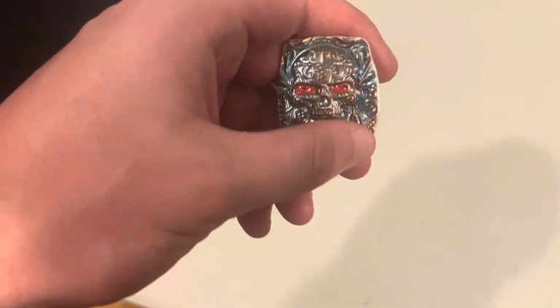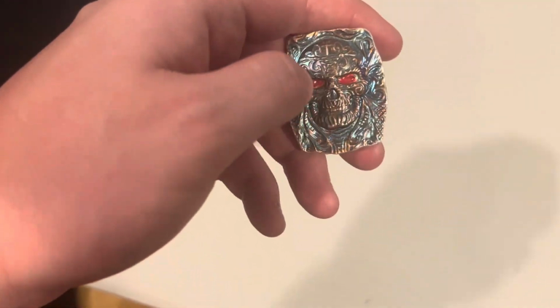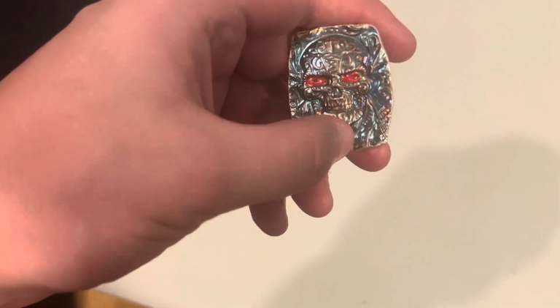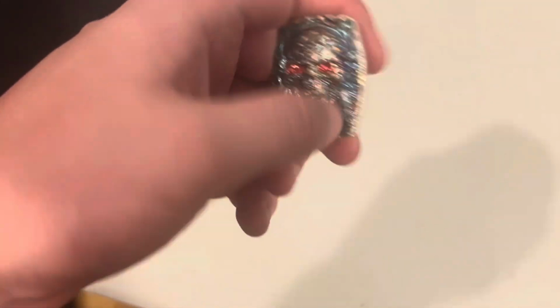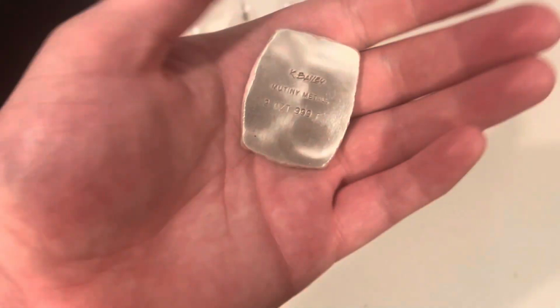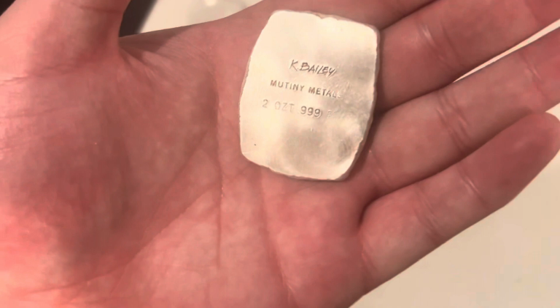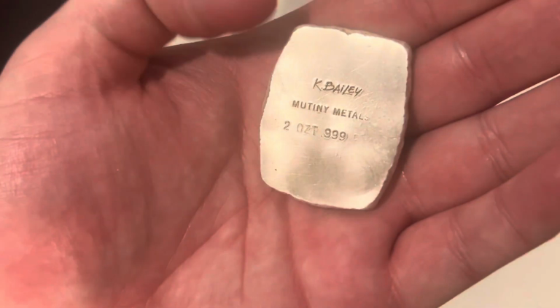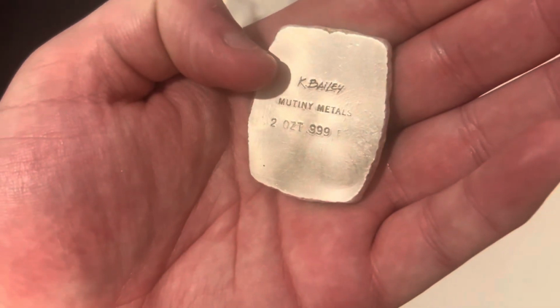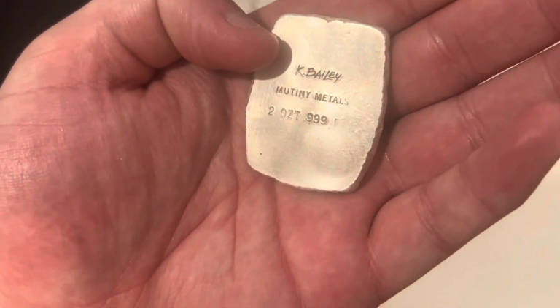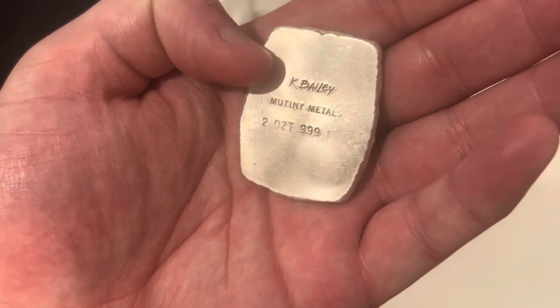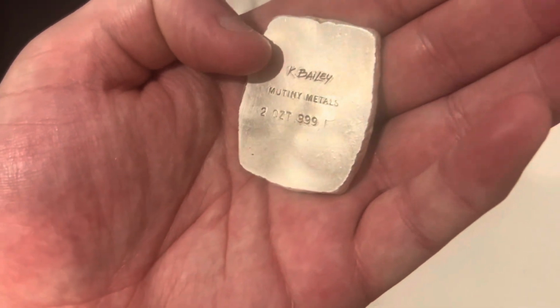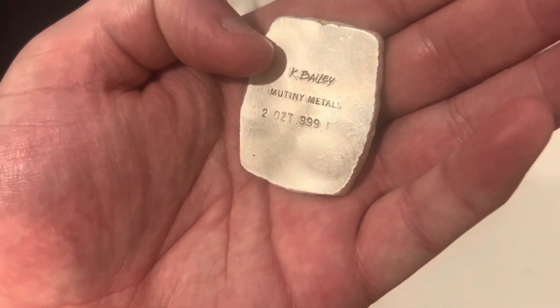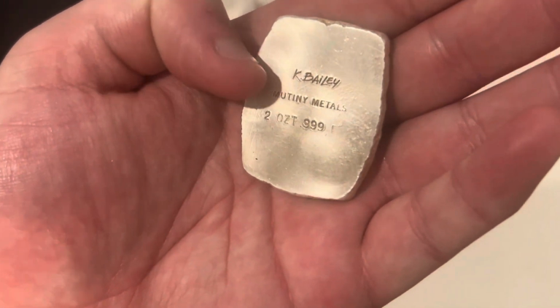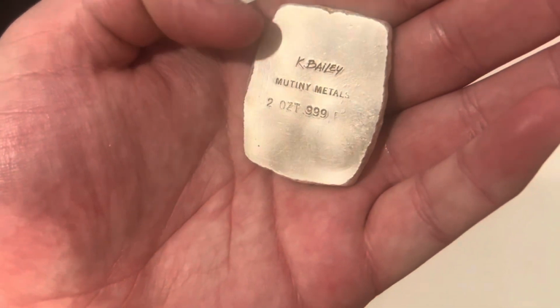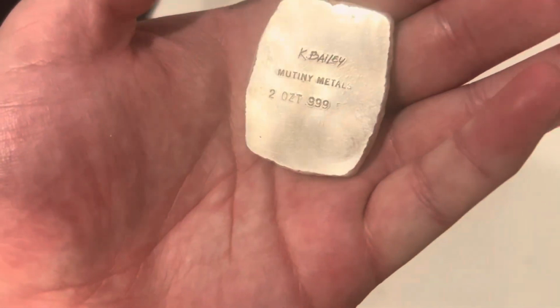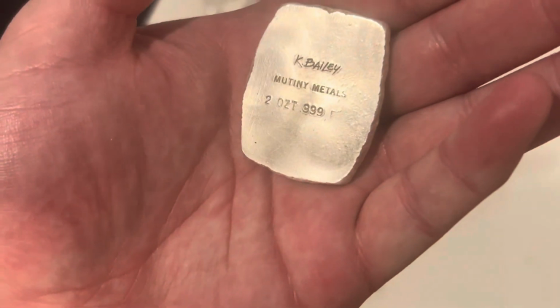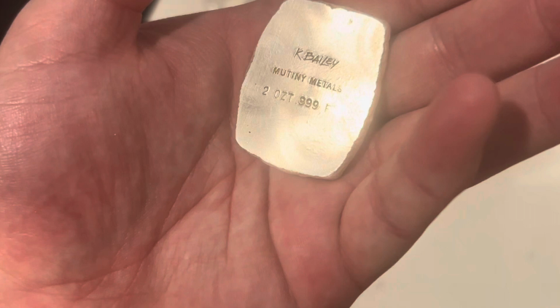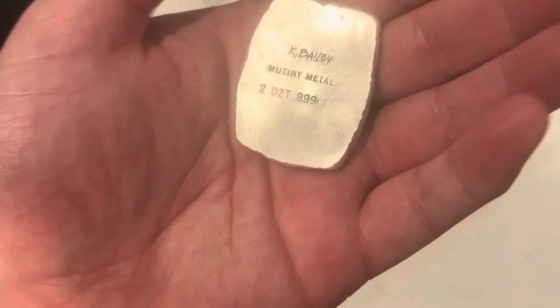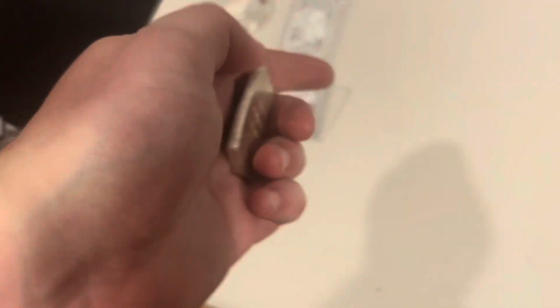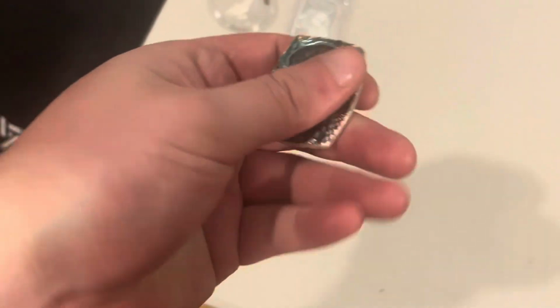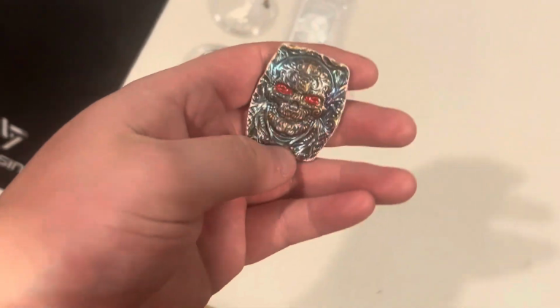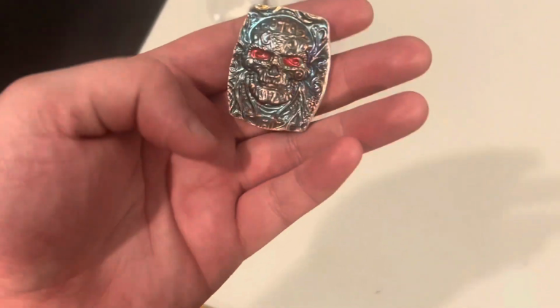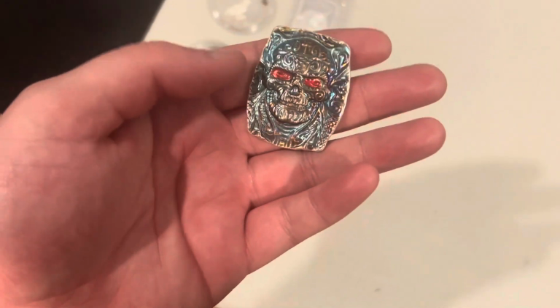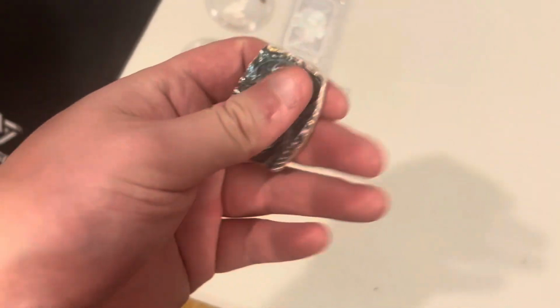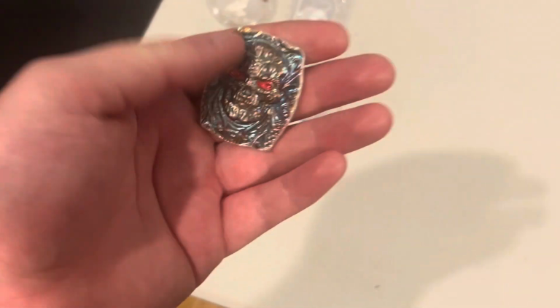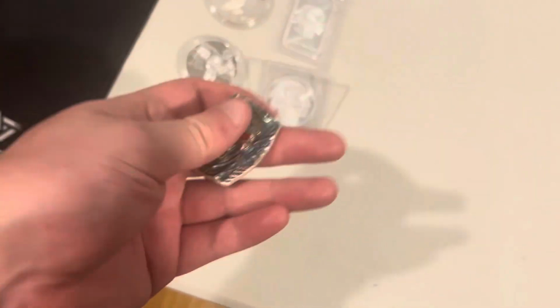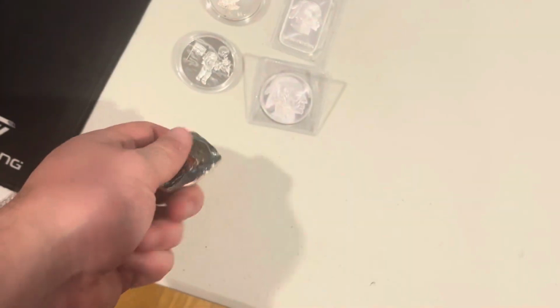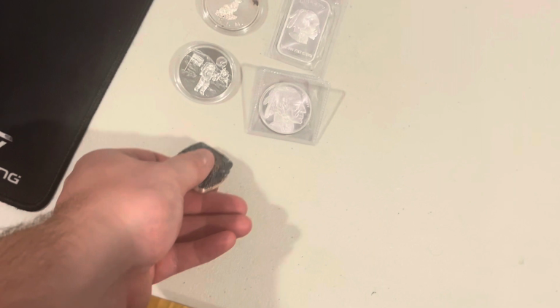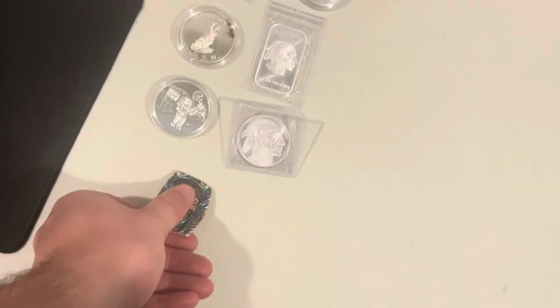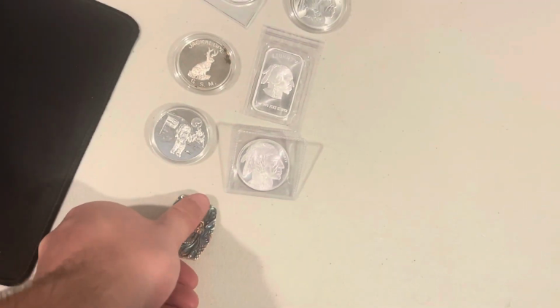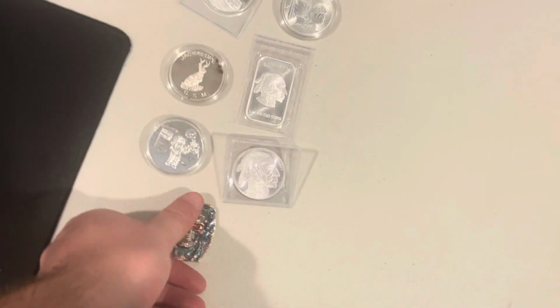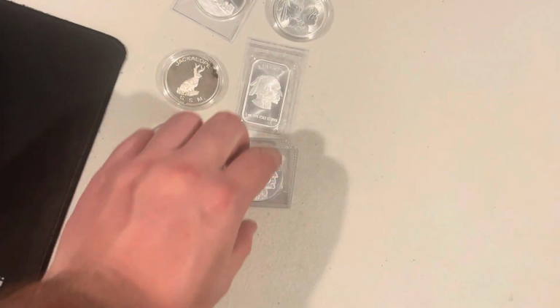The next option we have is a two ounce Mutiny Metals piece. It's got nice toning on it, it's a skull, and it's got the maker's name right there — K. Bailey, Mutiny Metals, two ounce, three nines fine. Pretty cool piece, feels pretty heavy.